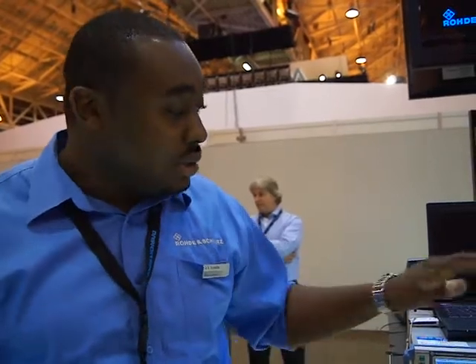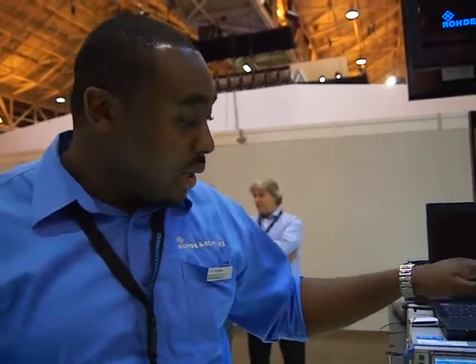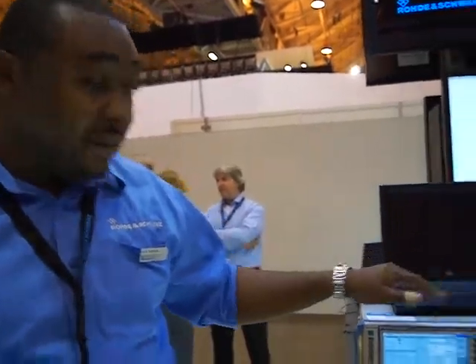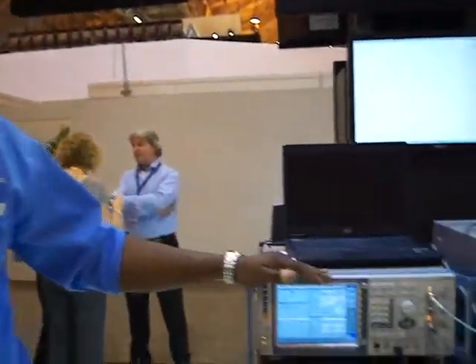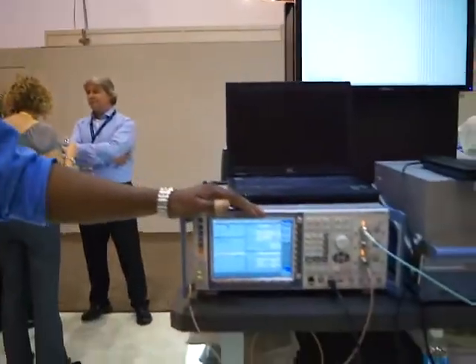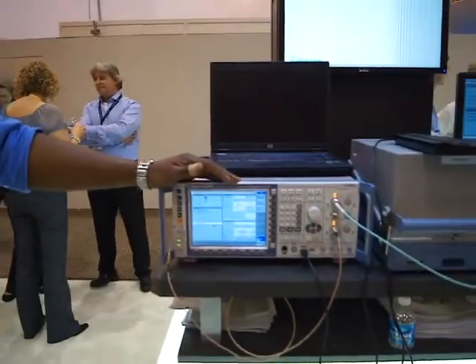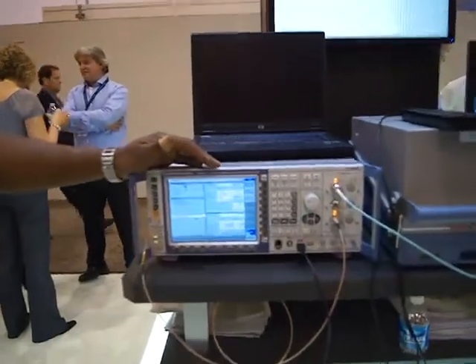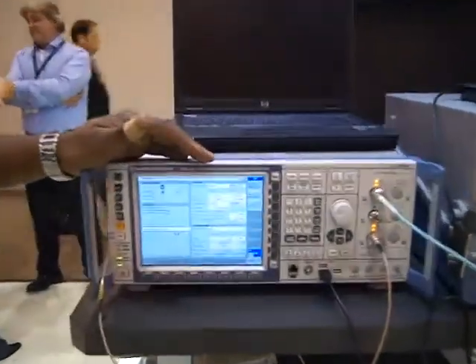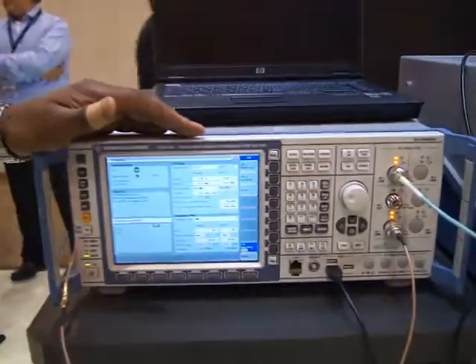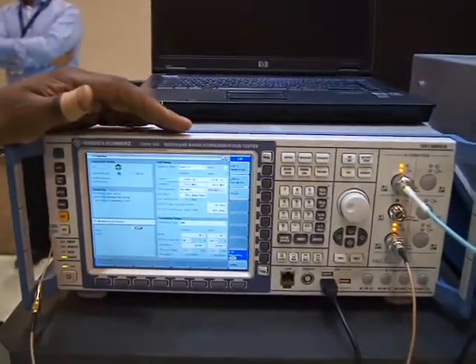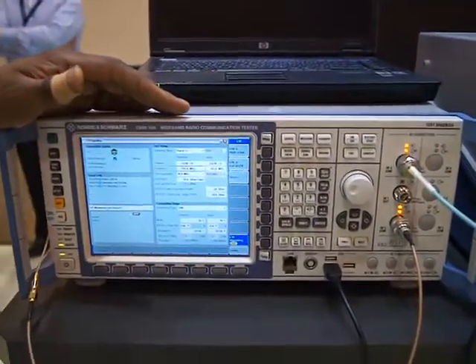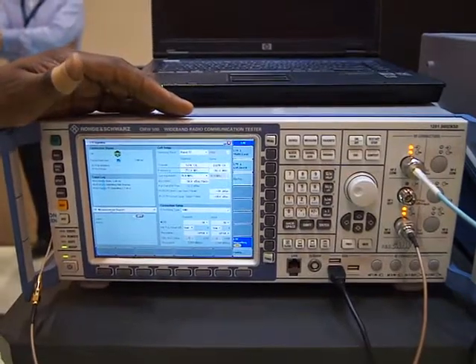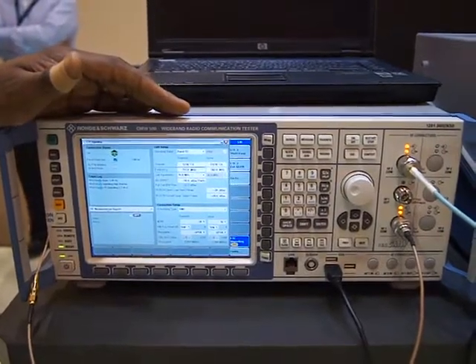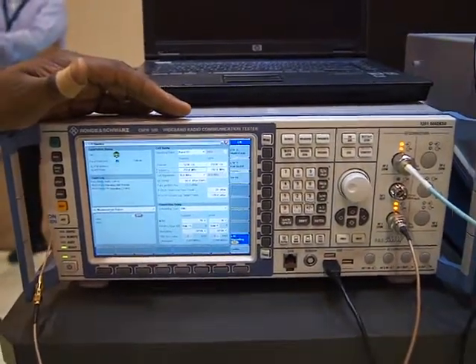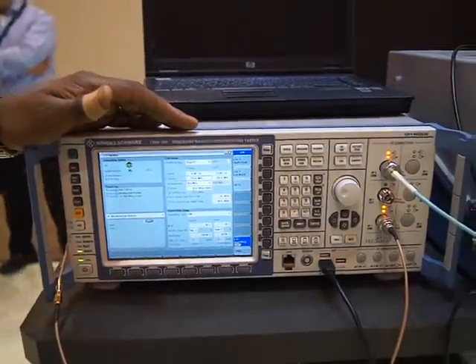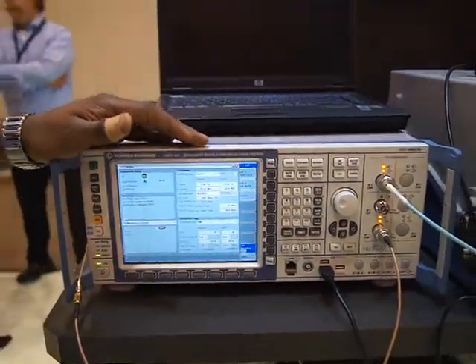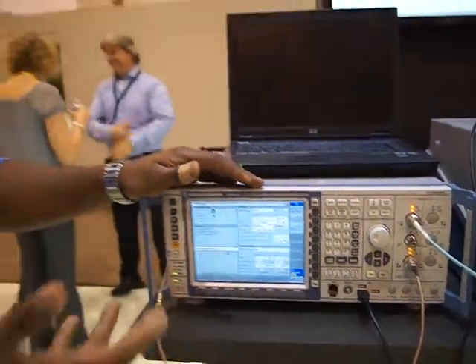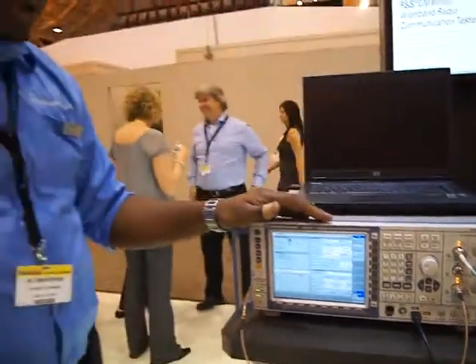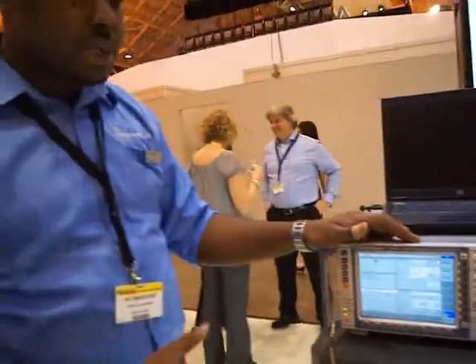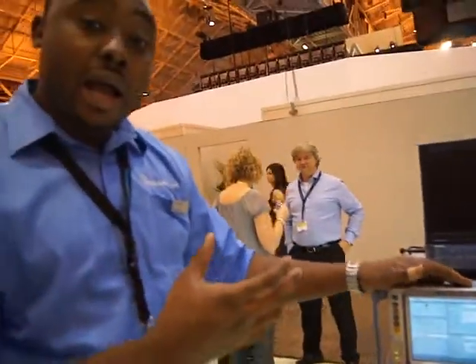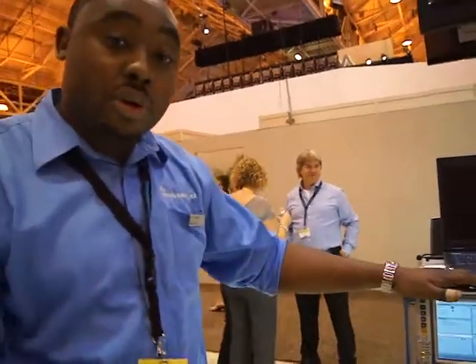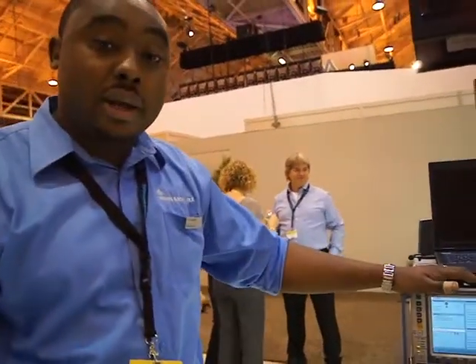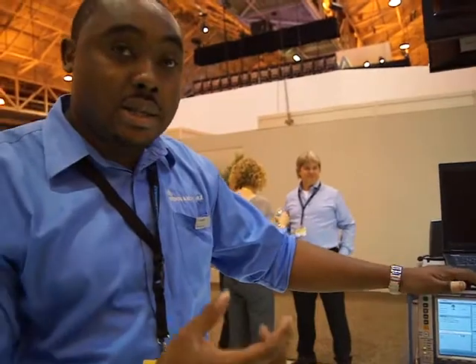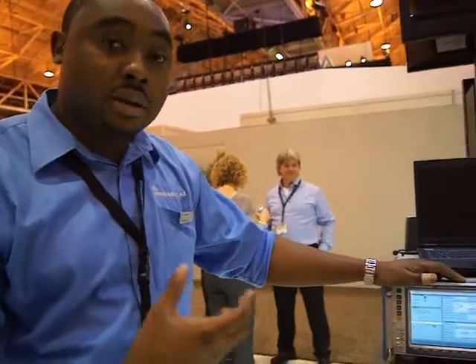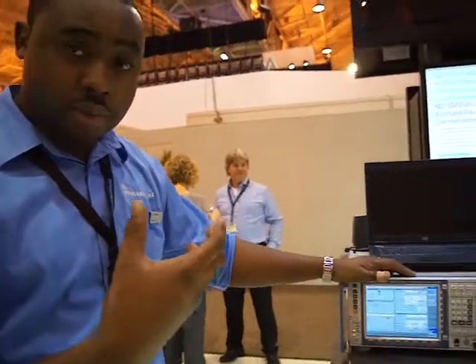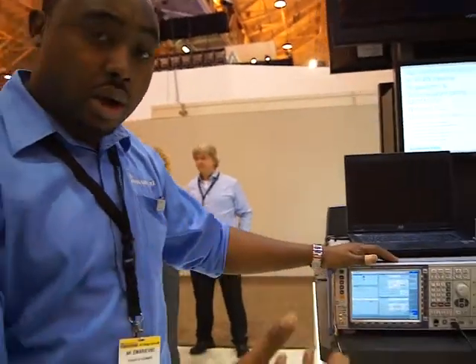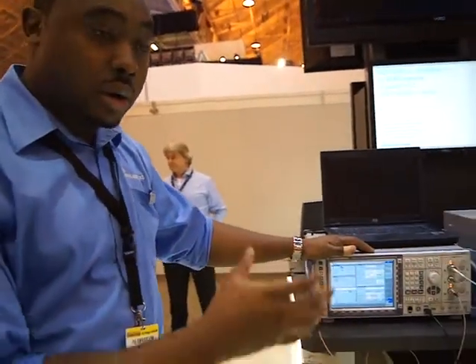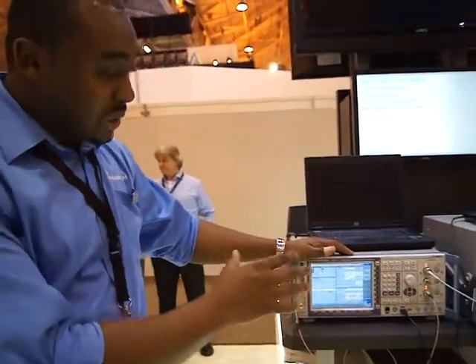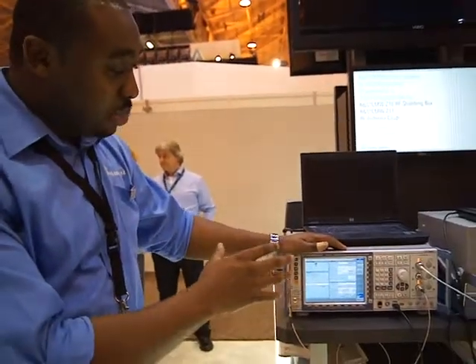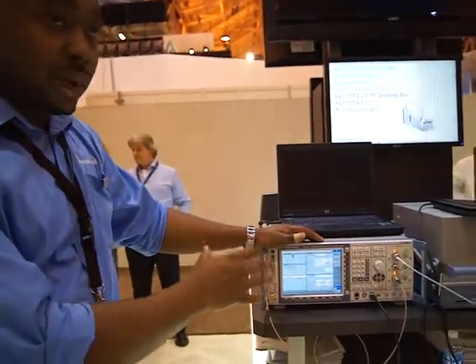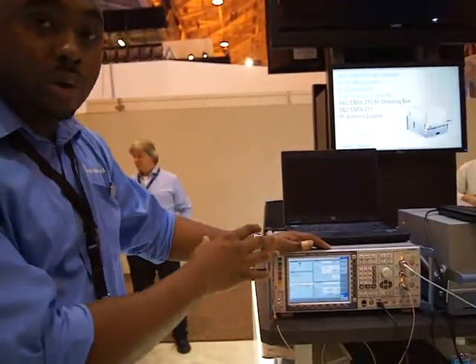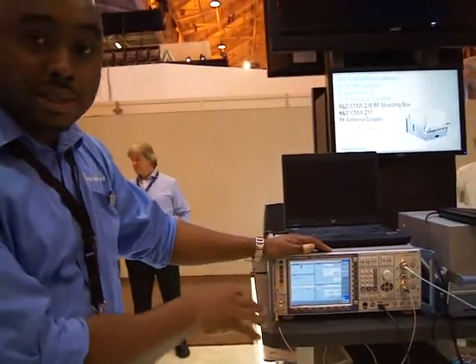Today here we have a demonstration of our new product, the CNW500. It's been out for a few years, and what we're showing here is an all-in-one access point emulator for wireless LAN.